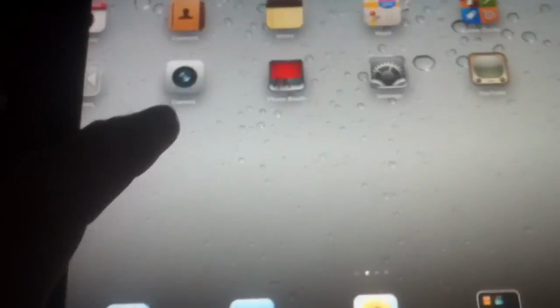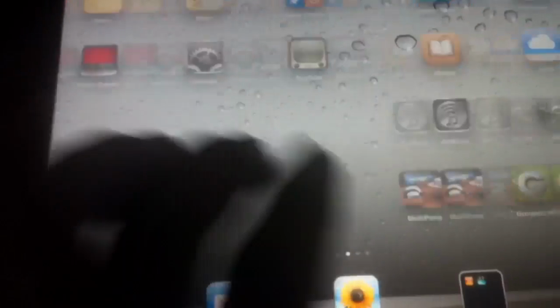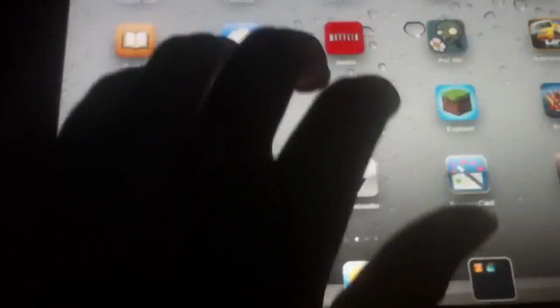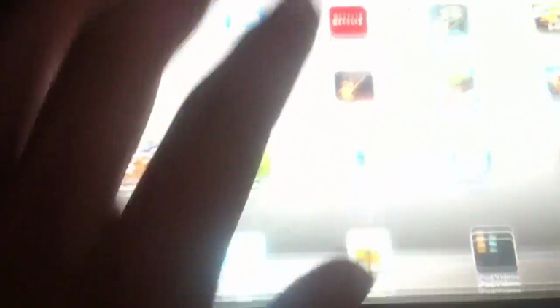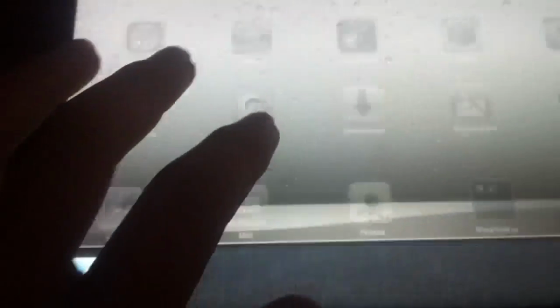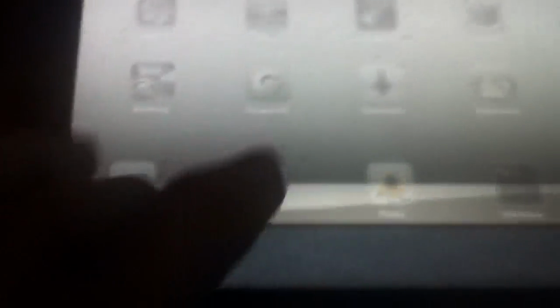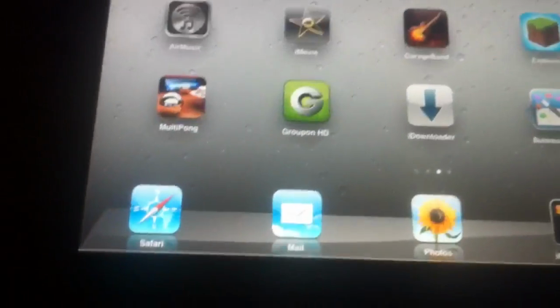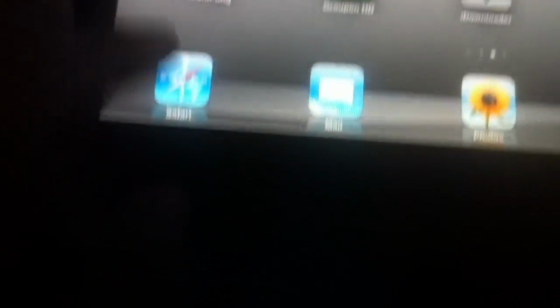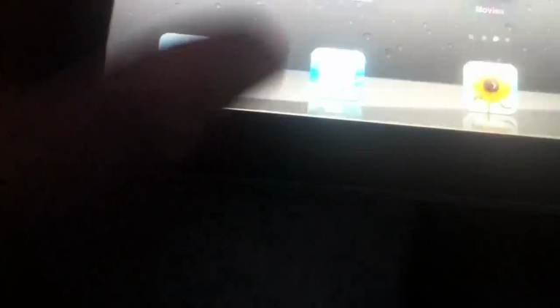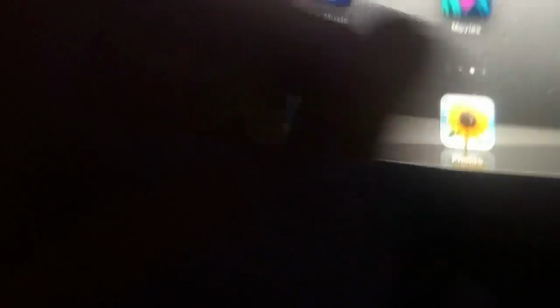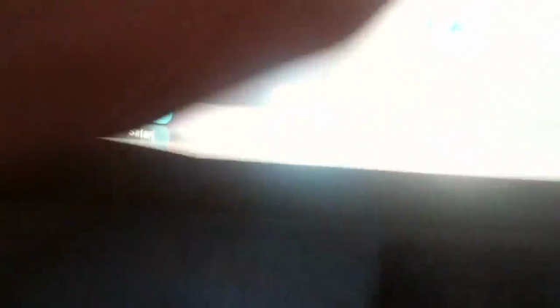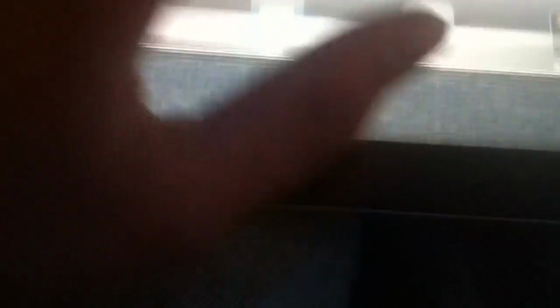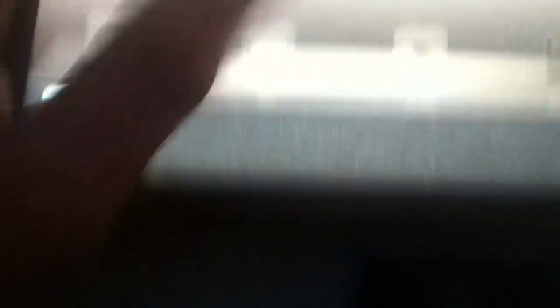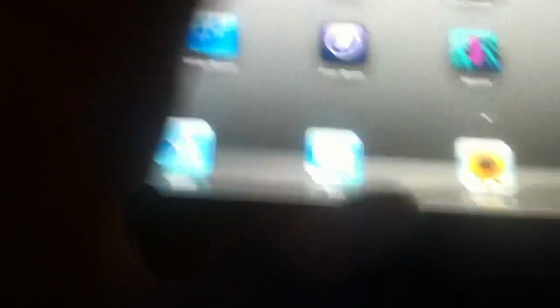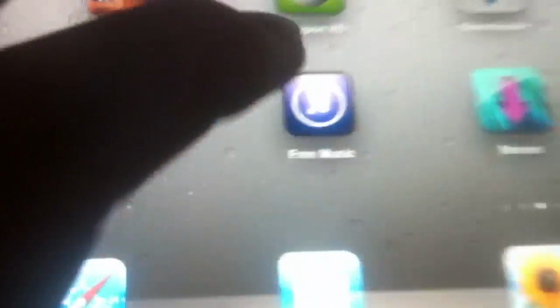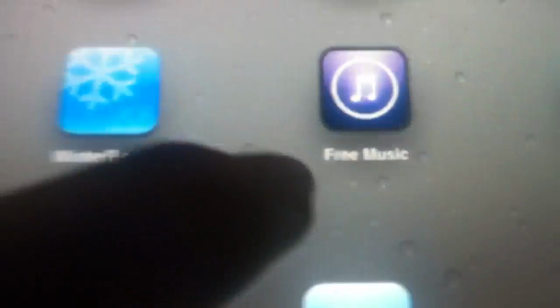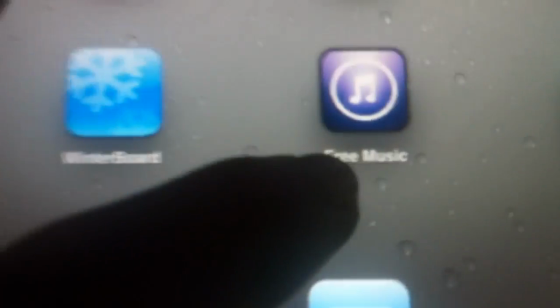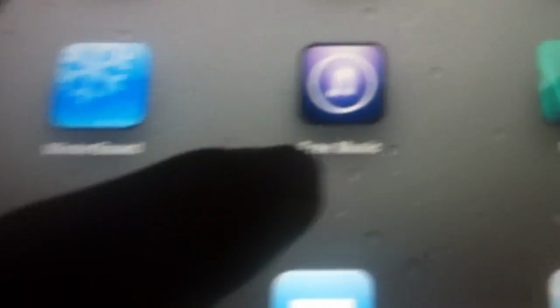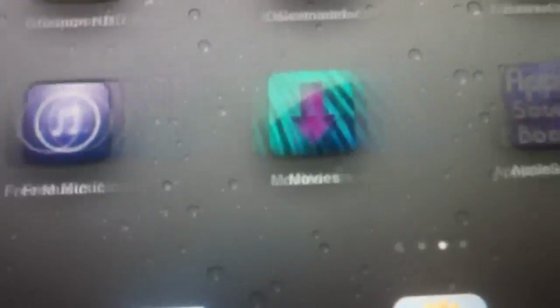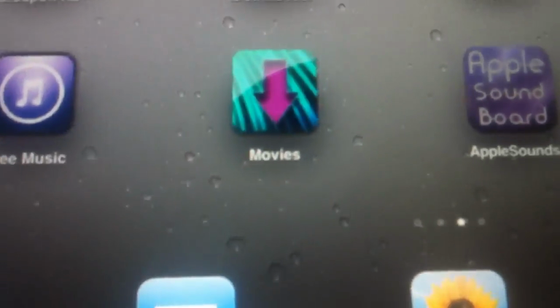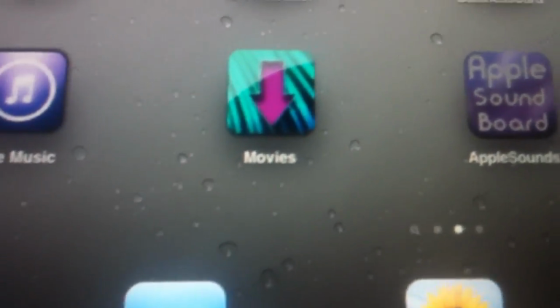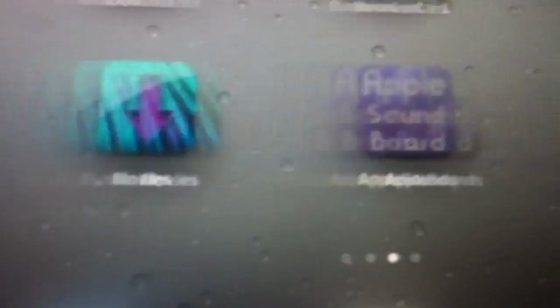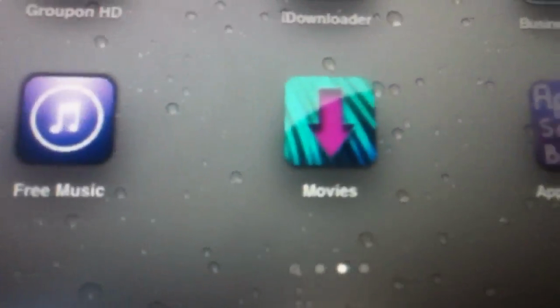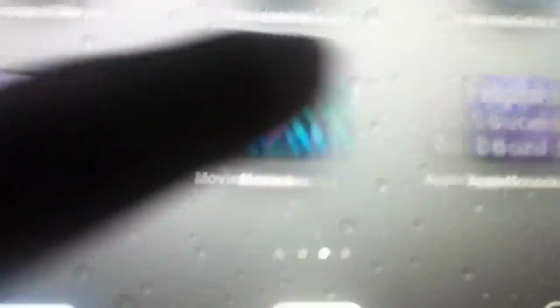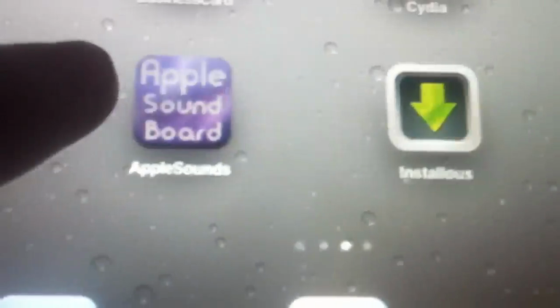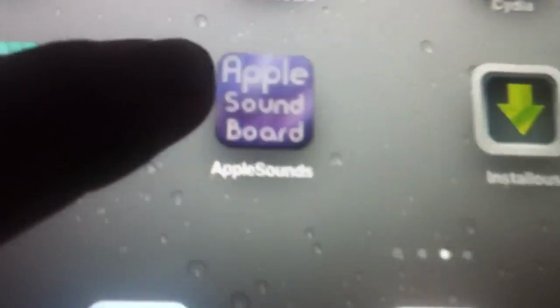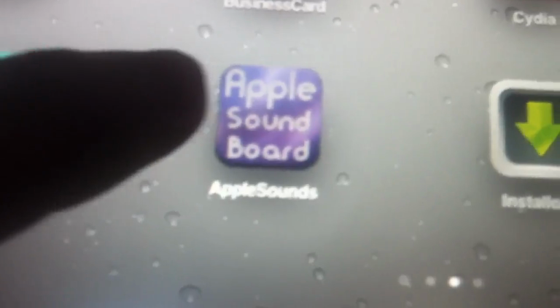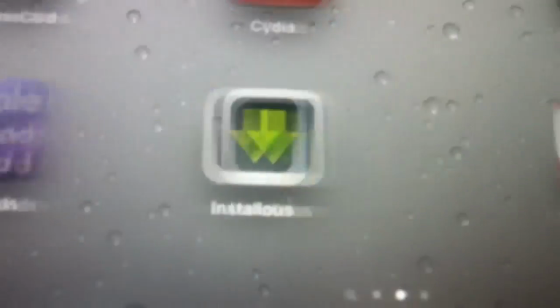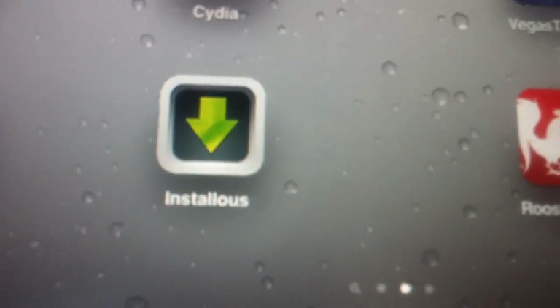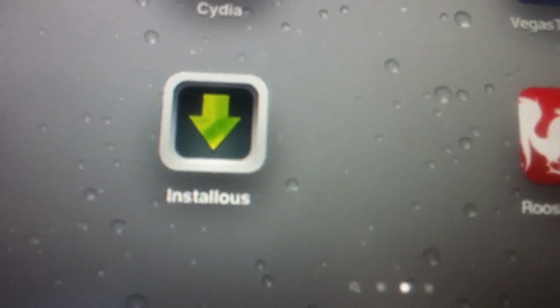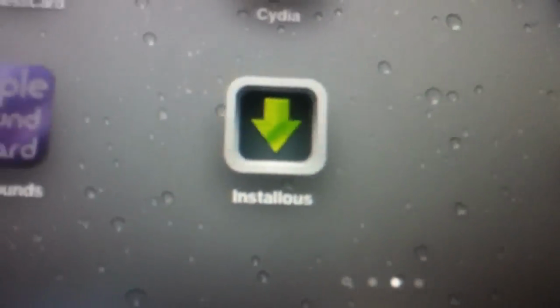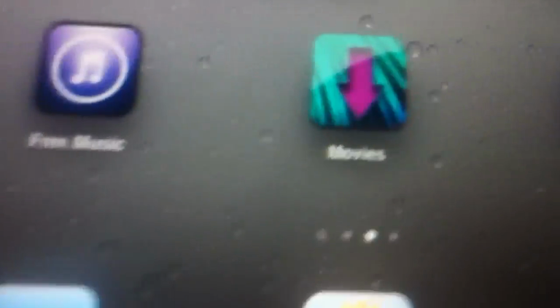I actually kind of prefer tethered. Apps I recommend are free music, movies, and just for fun, Apple Soundboard, and install.ius.